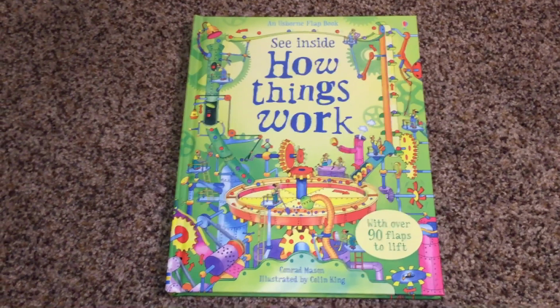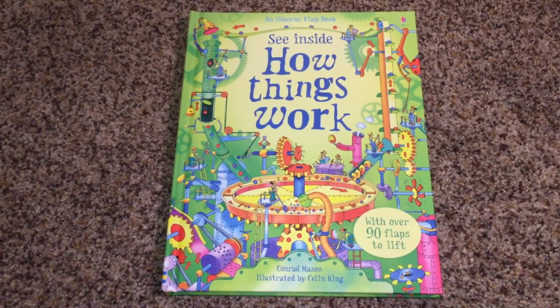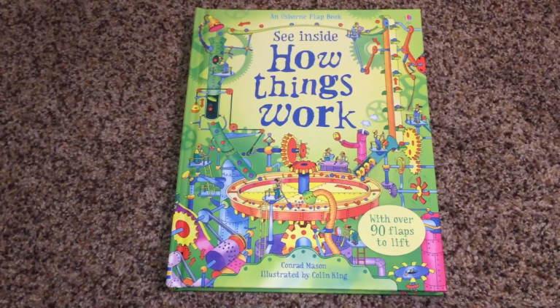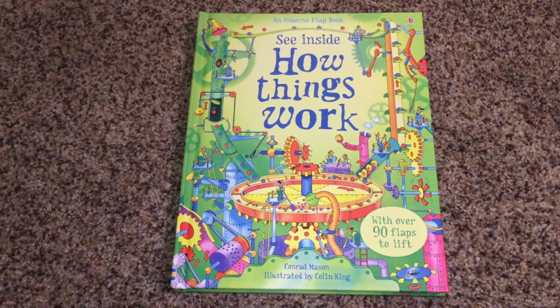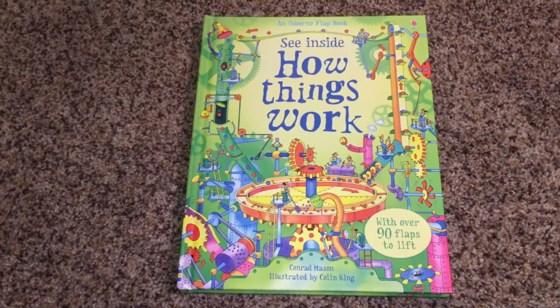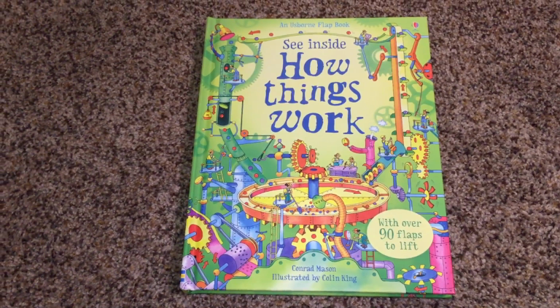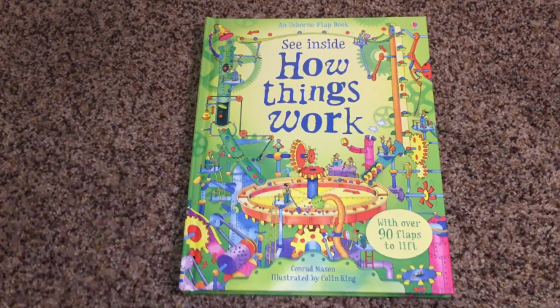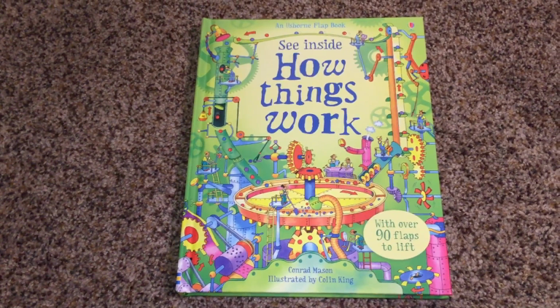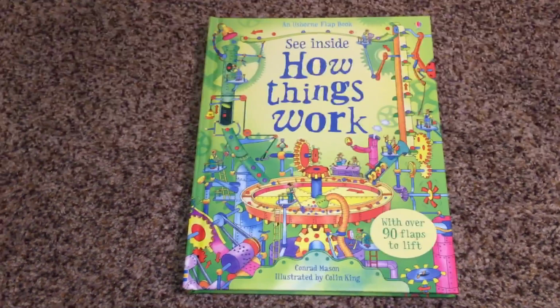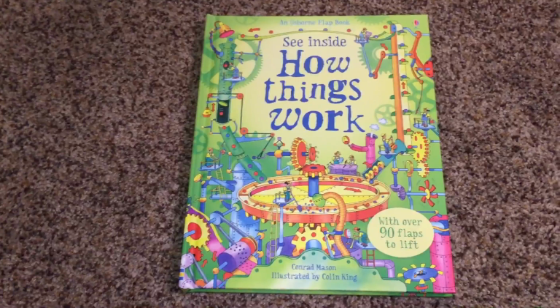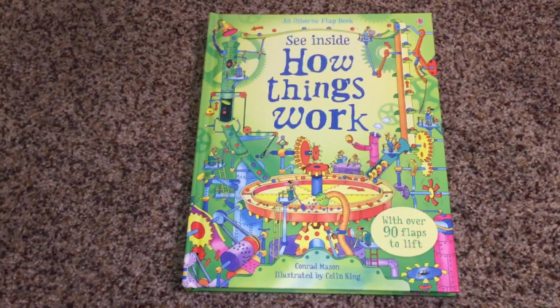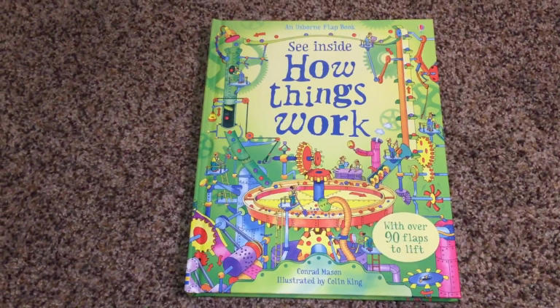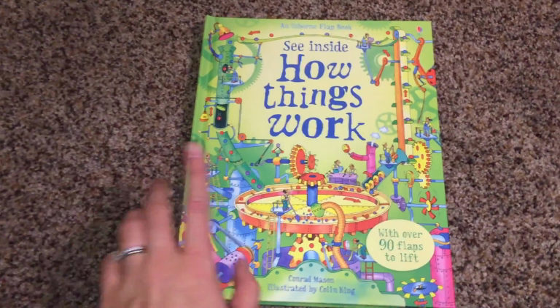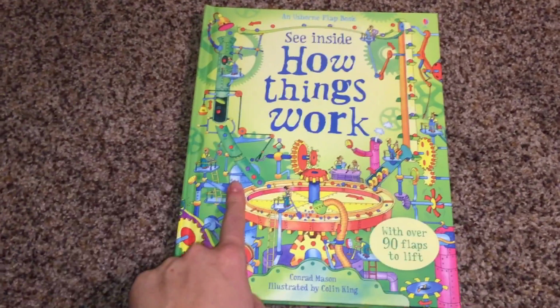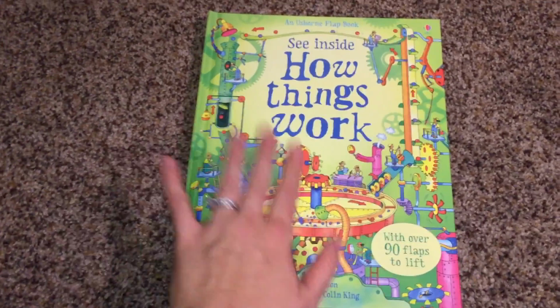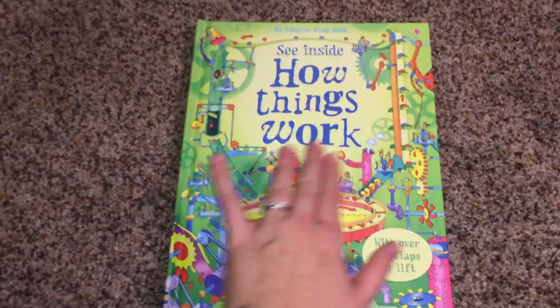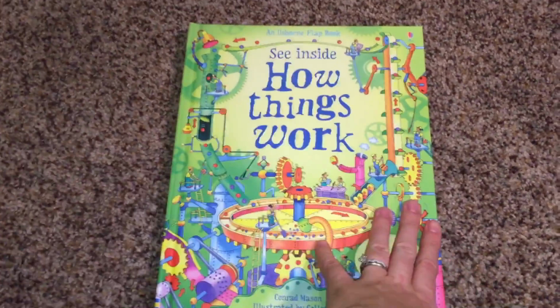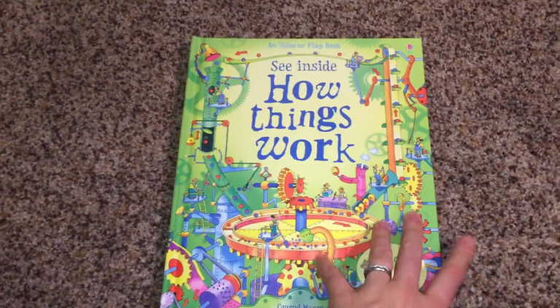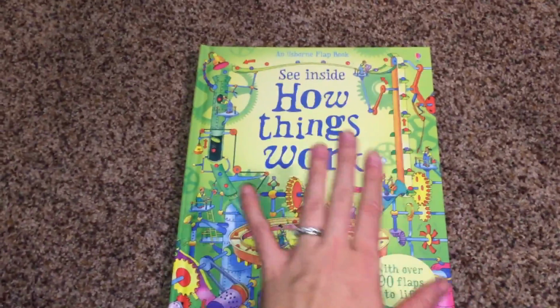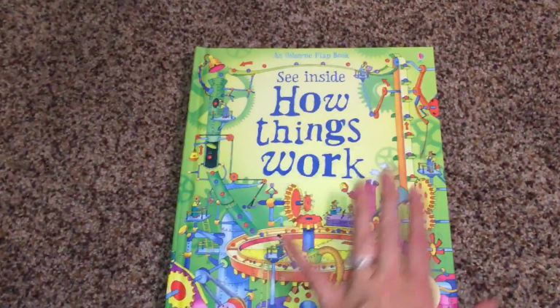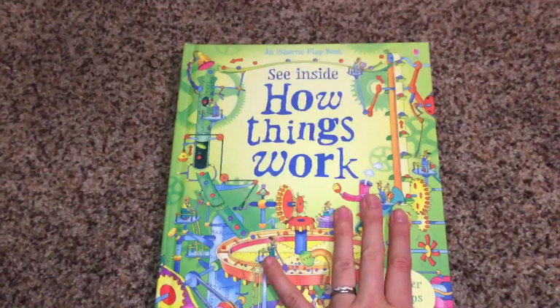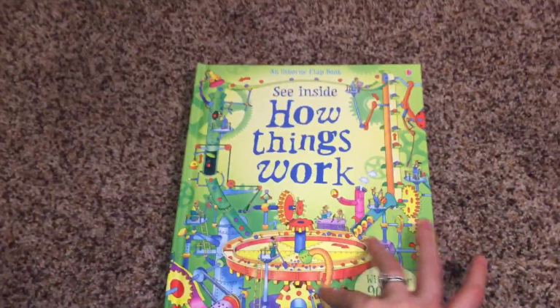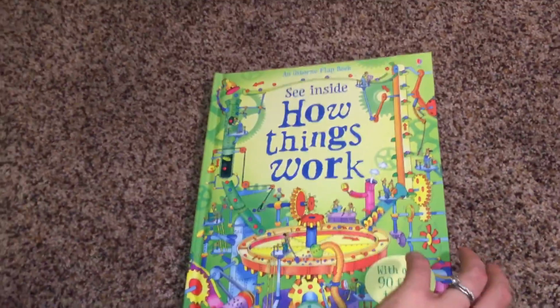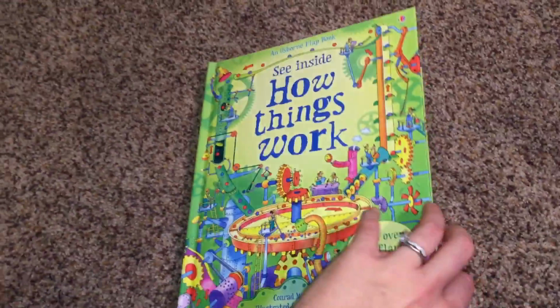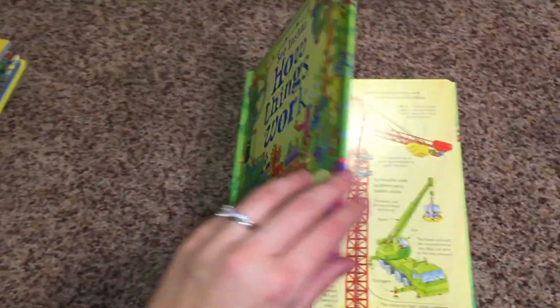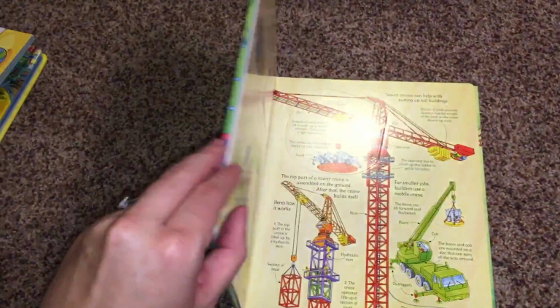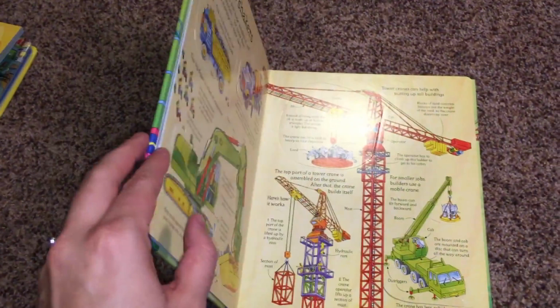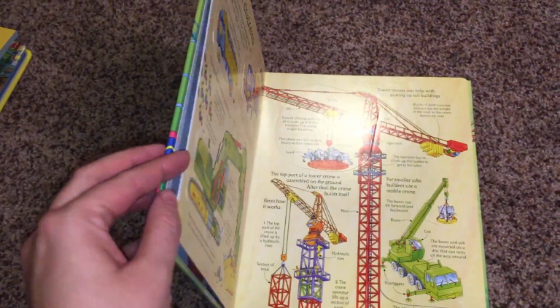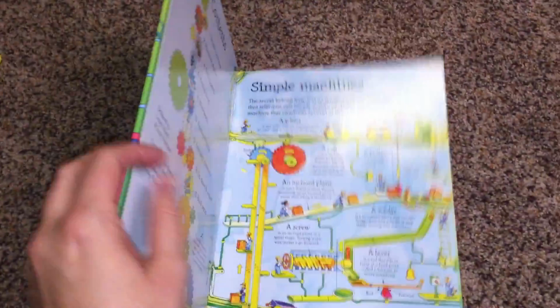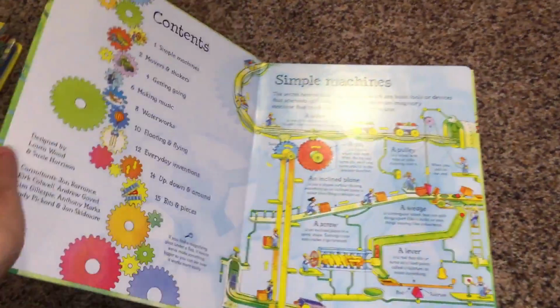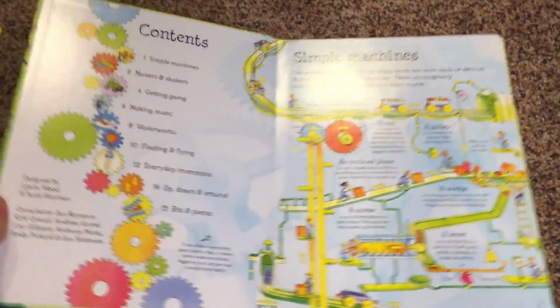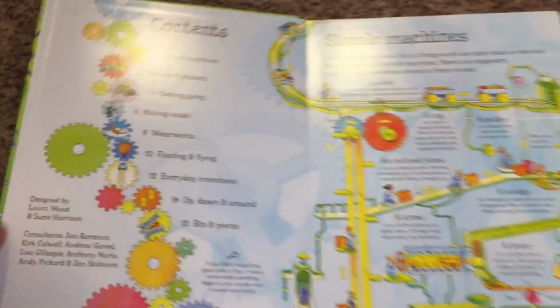Hey guys, it's Adreth Esper on Books and More, and today we have See Inside: How Things Work. So there's Peek Inside, Look Inside, See Inside. This is the oldest of our target for the Lift the Flap understanding books.